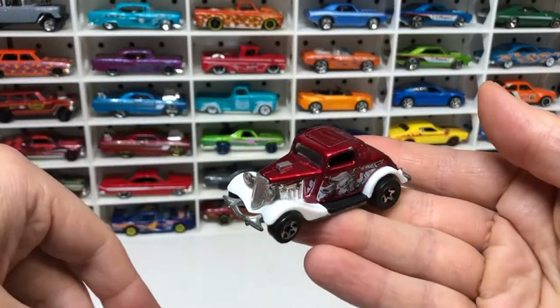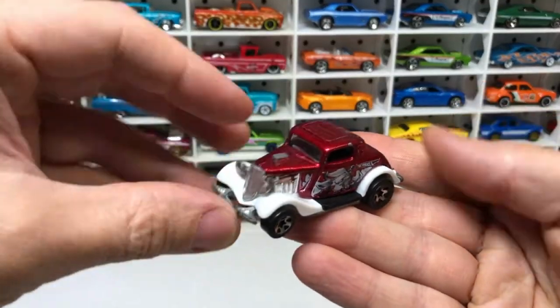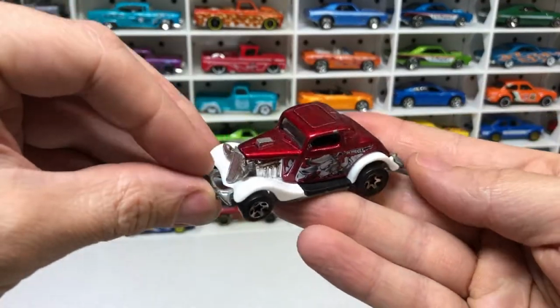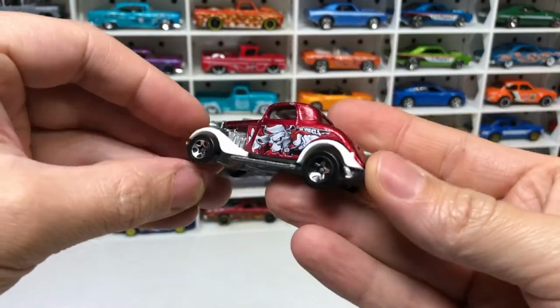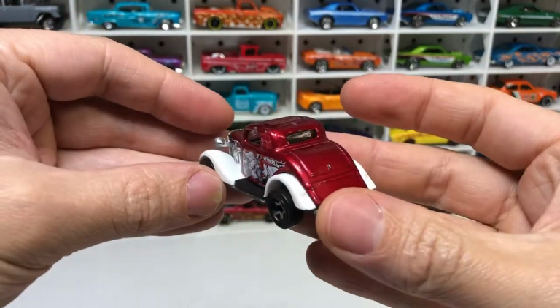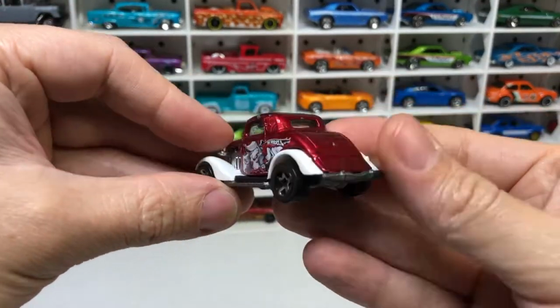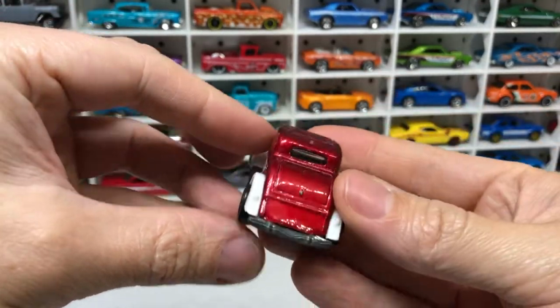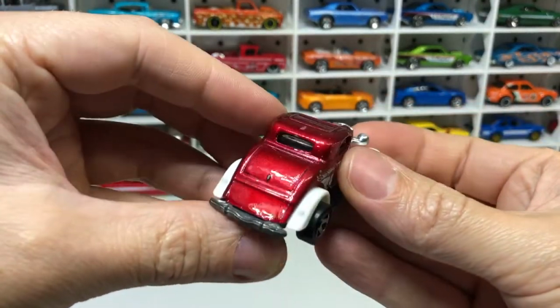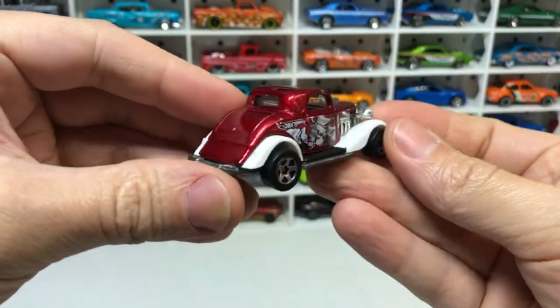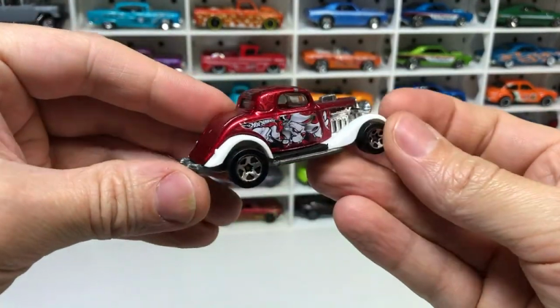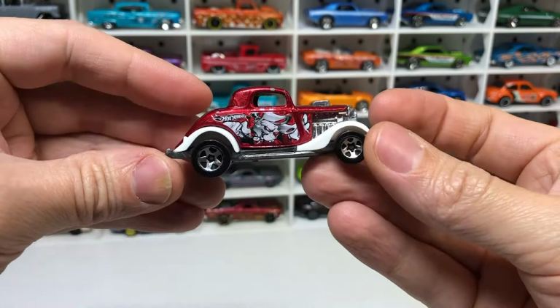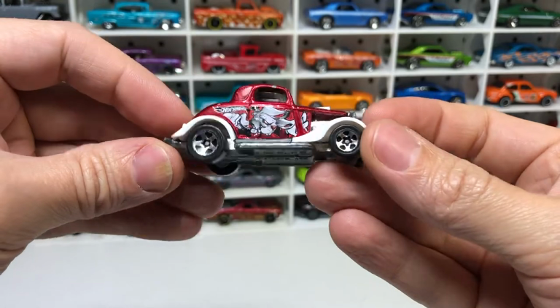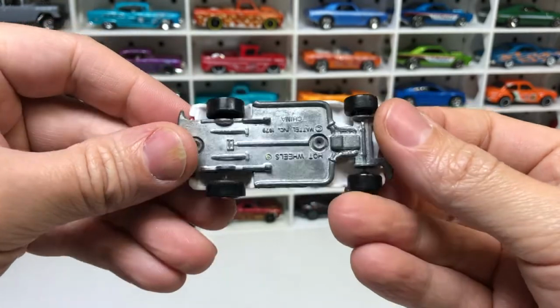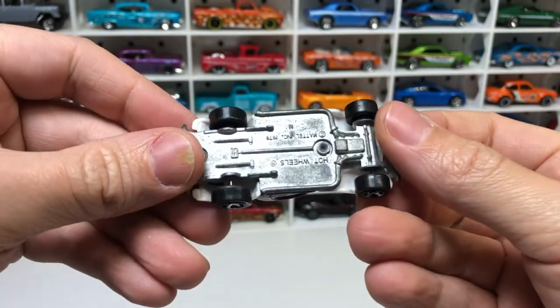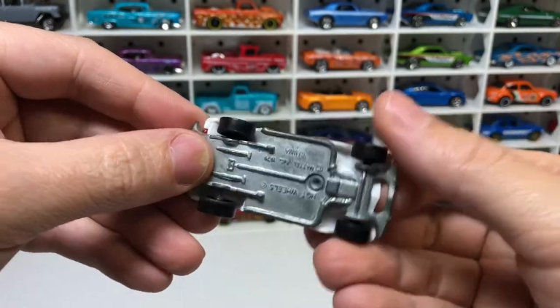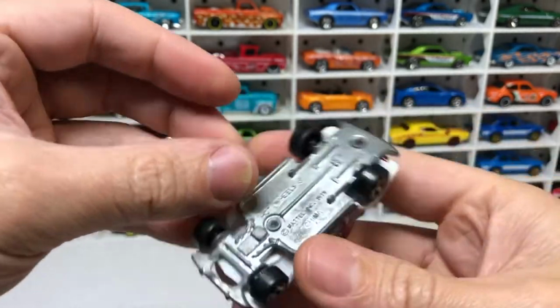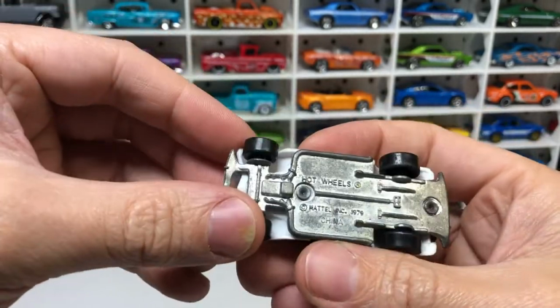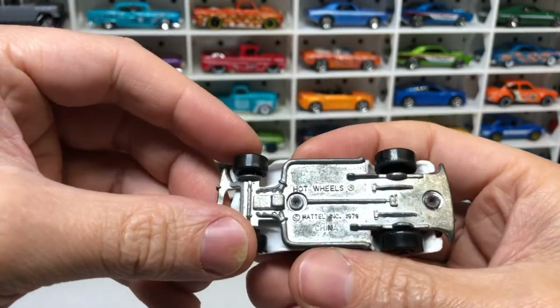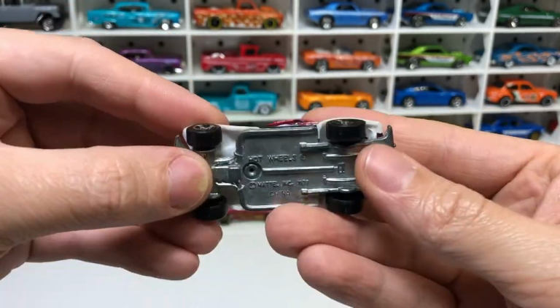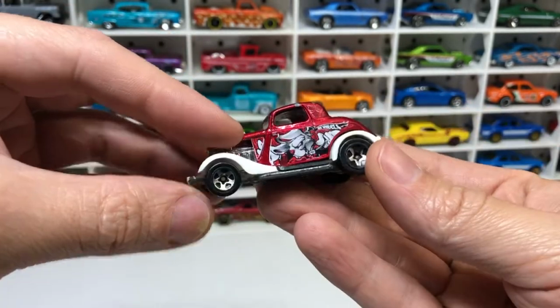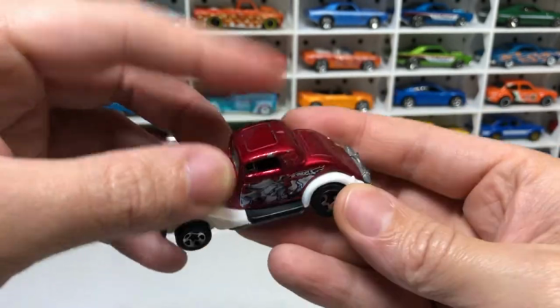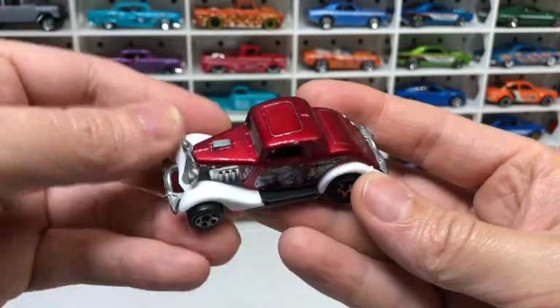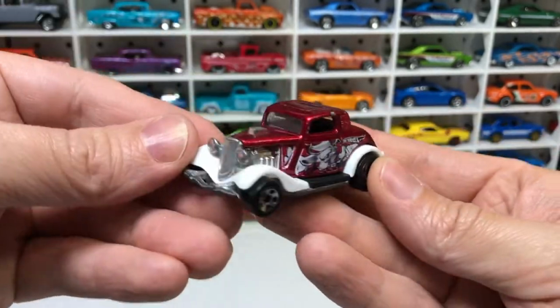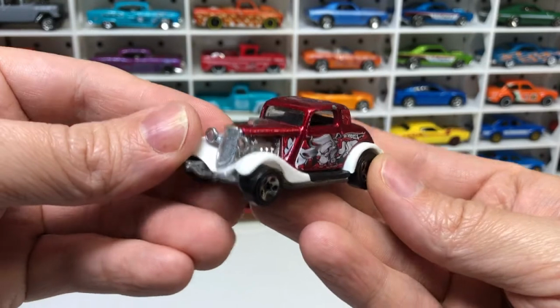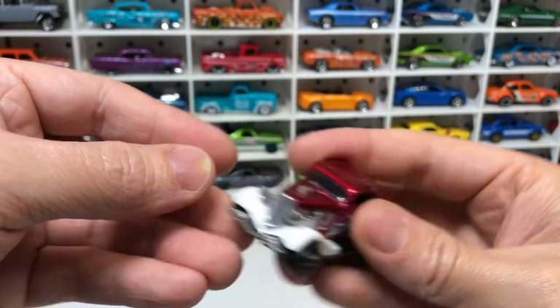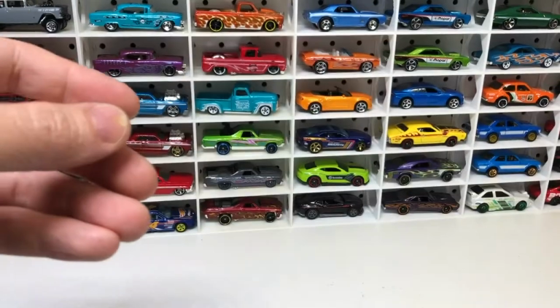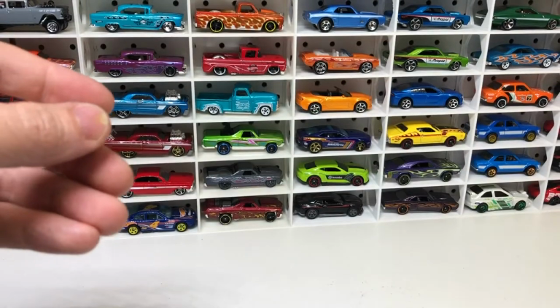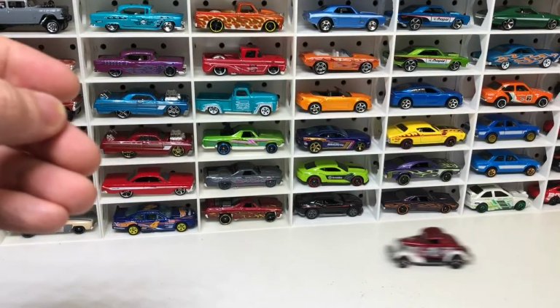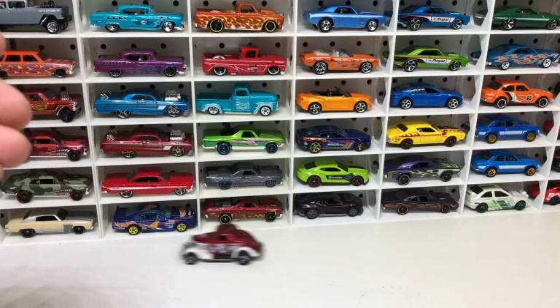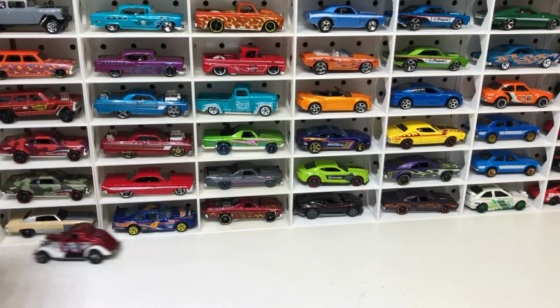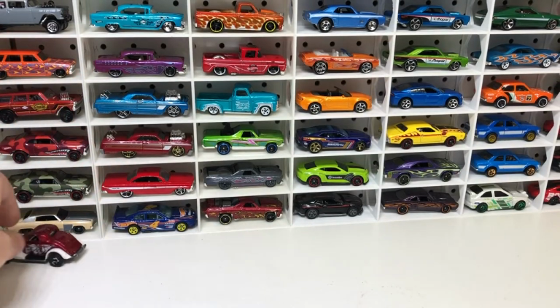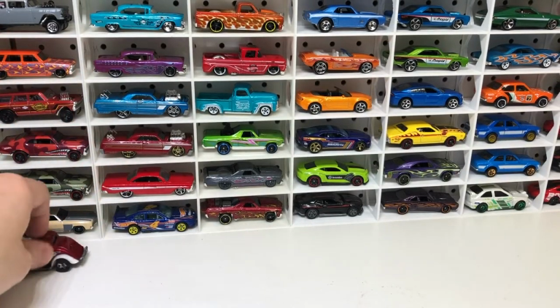Not sure what this guy is — it just says Hot Wheels. All metal though, with a bit of weight to it. Carries a bit of momentum.